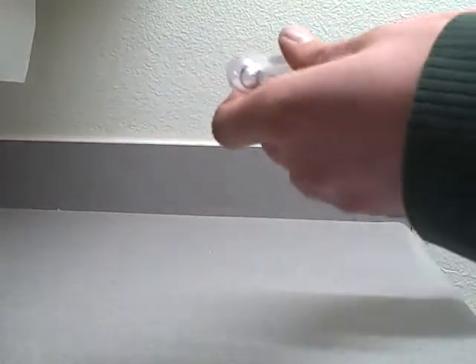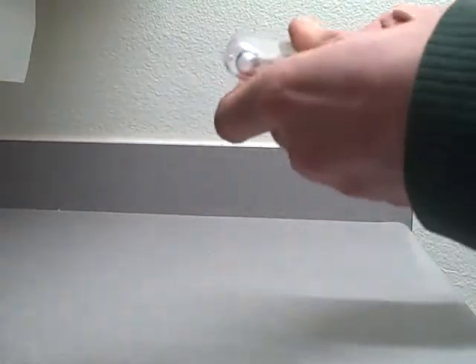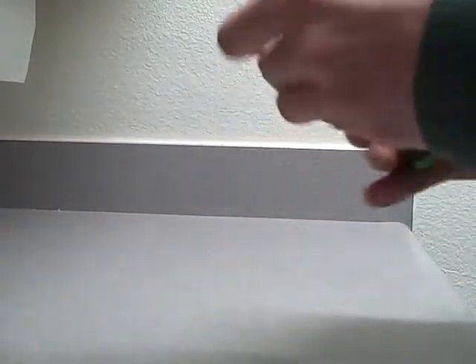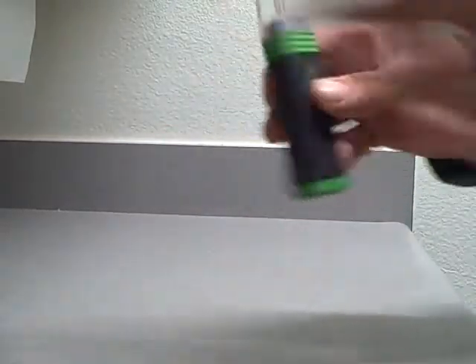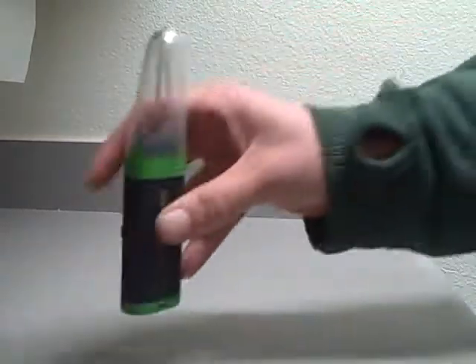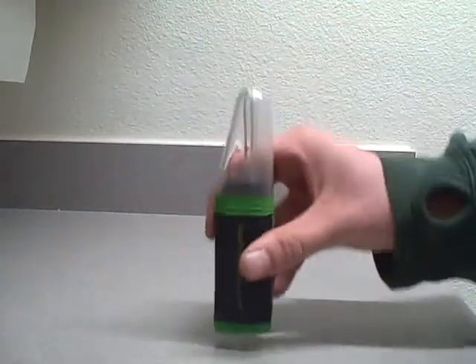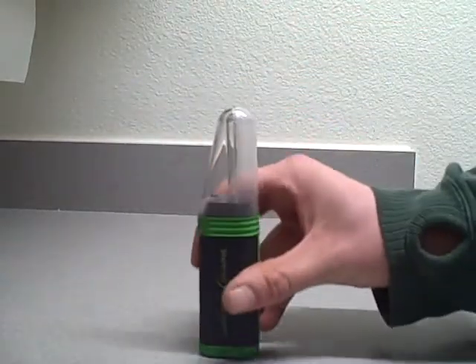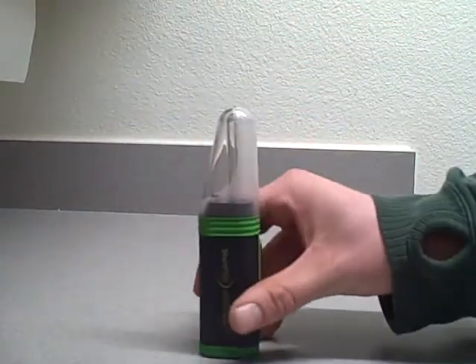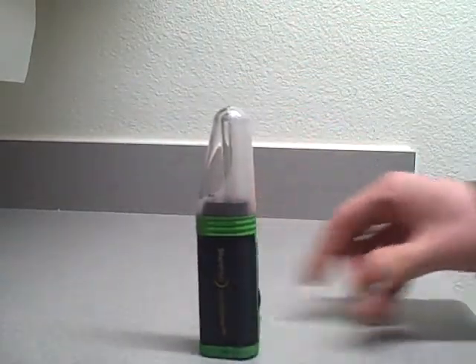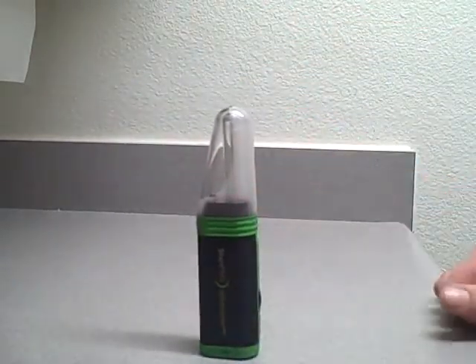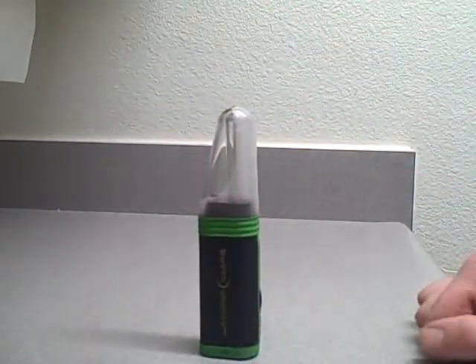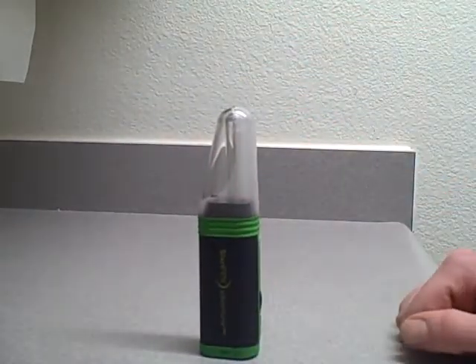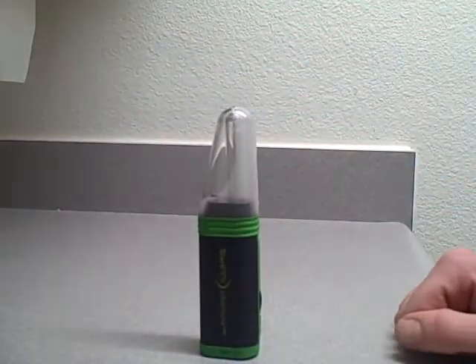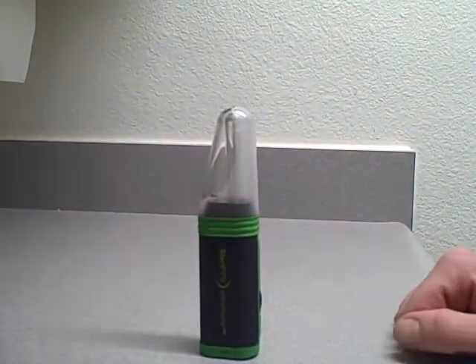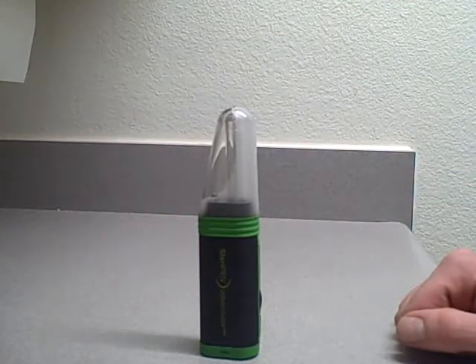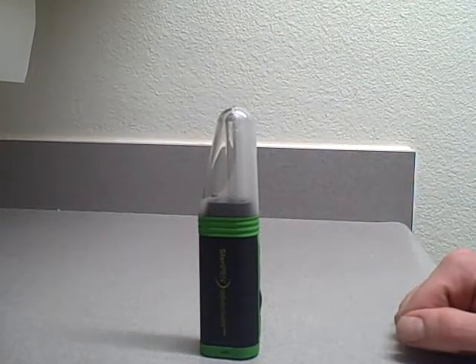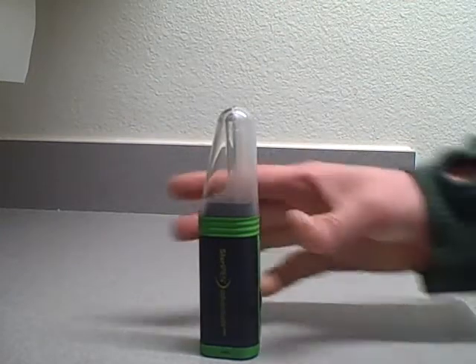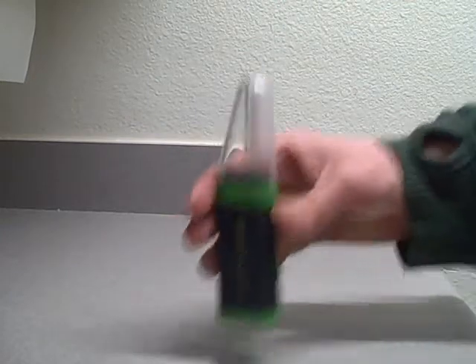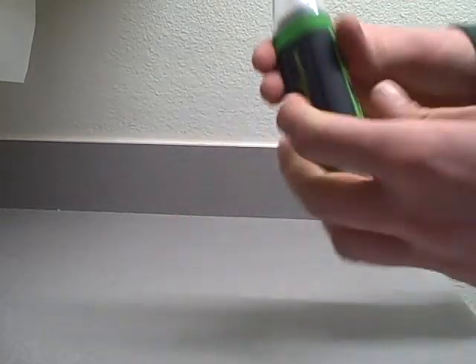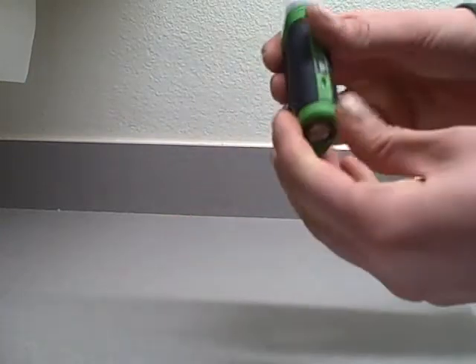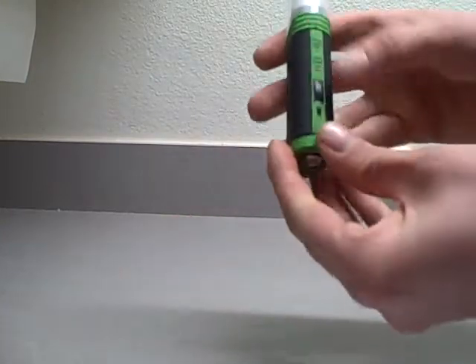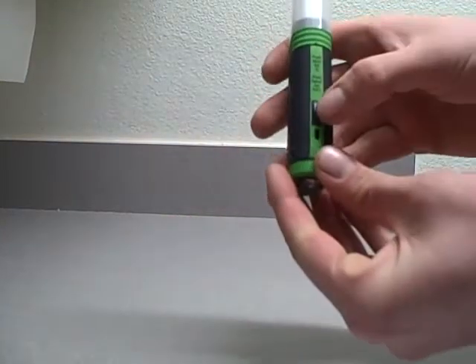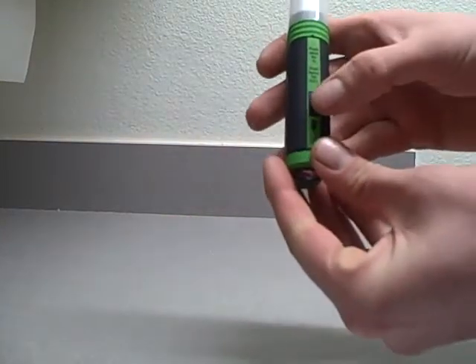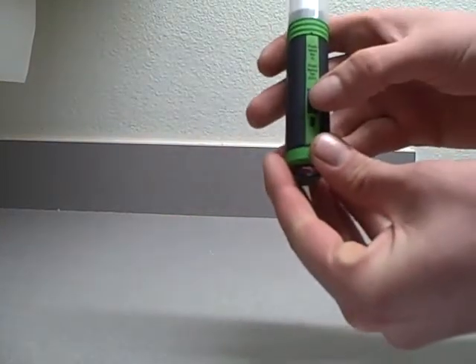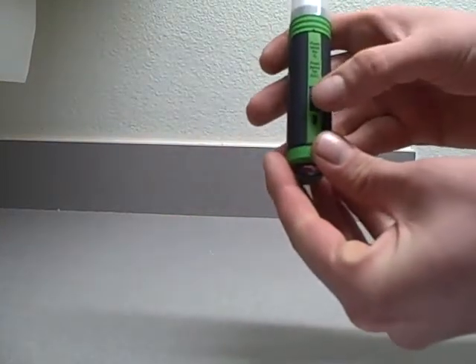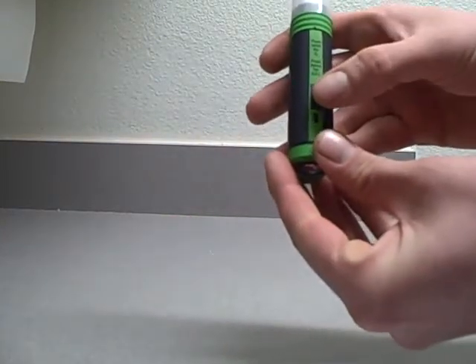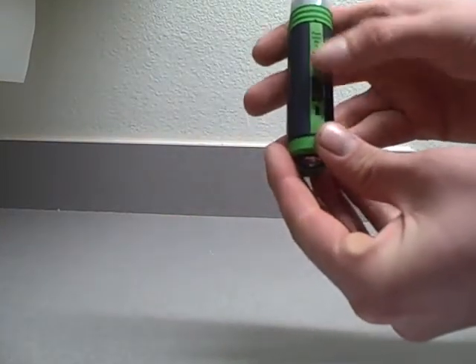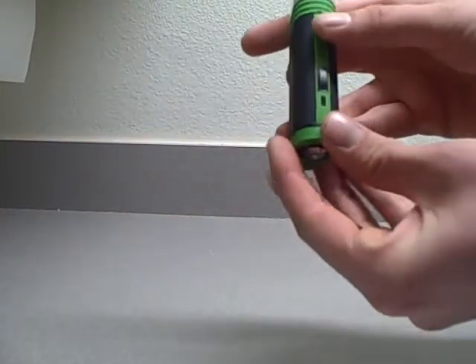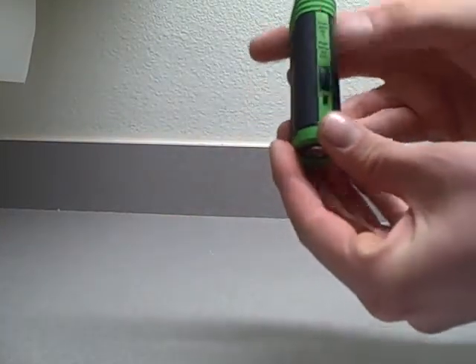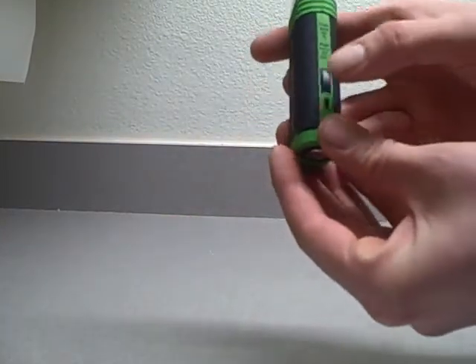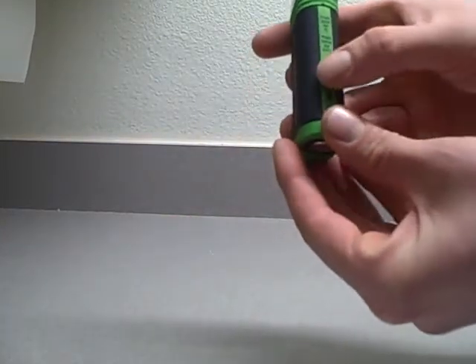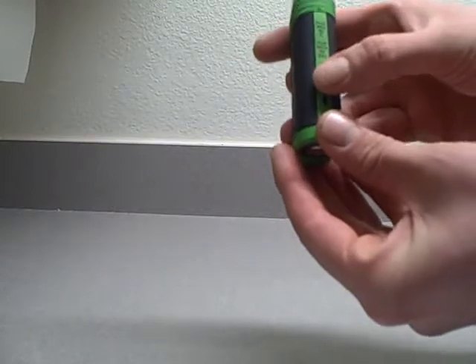When you're treating water, if it's a half liter, press this button two times on the side. If it's for one liter, just press it once.